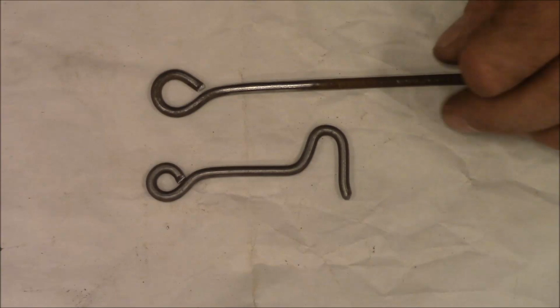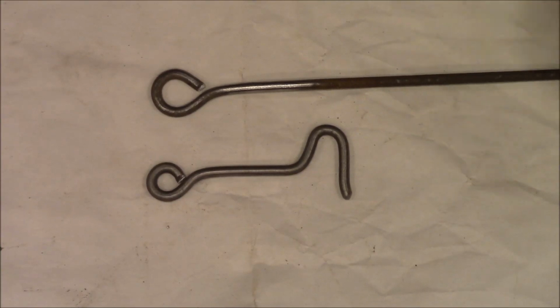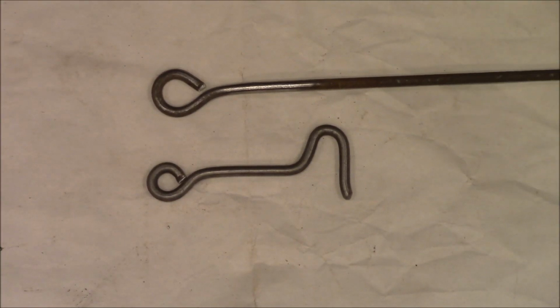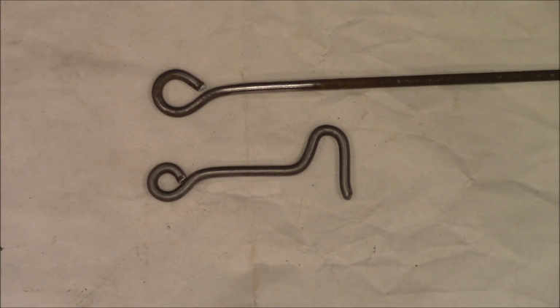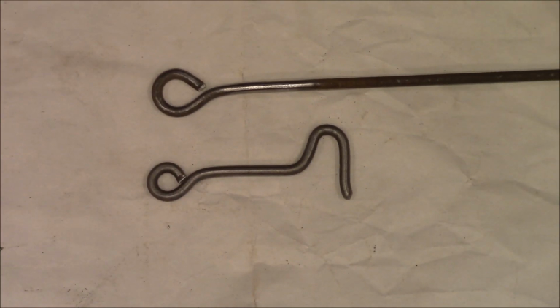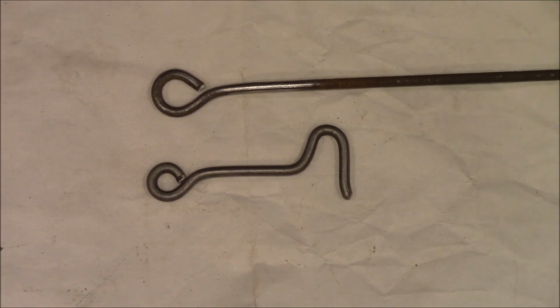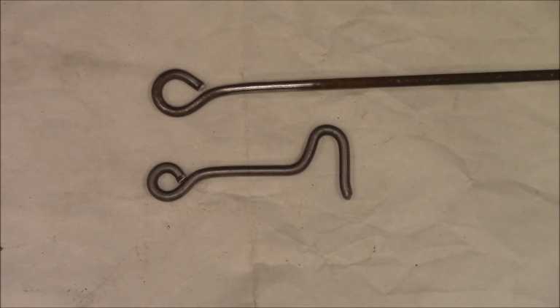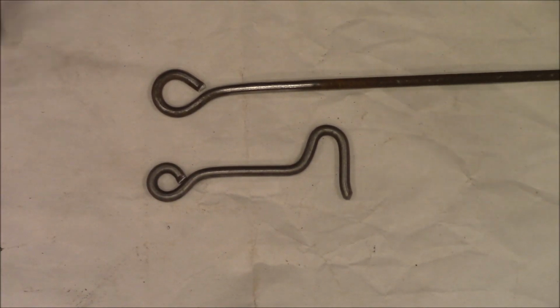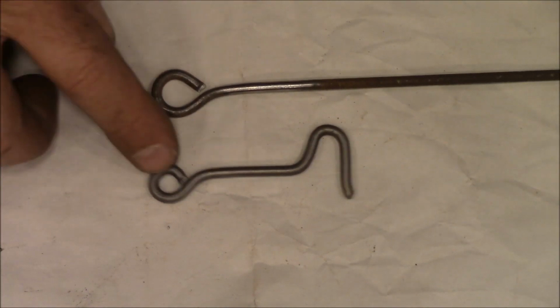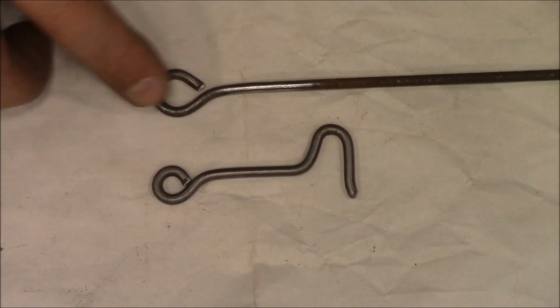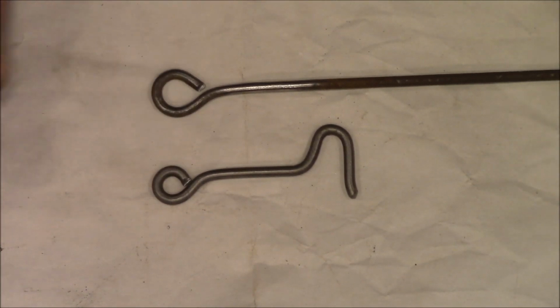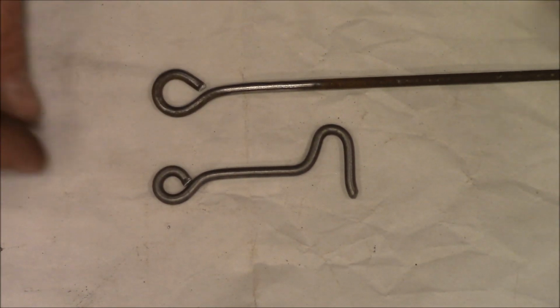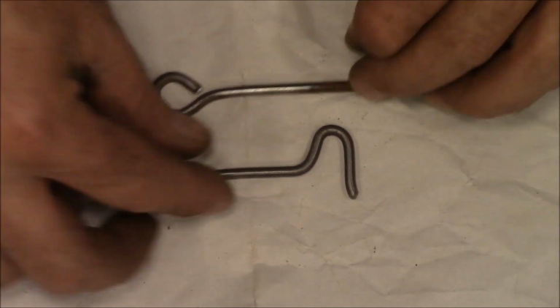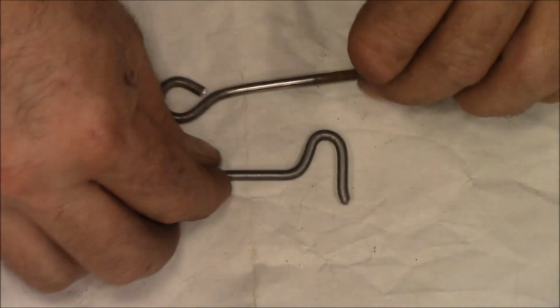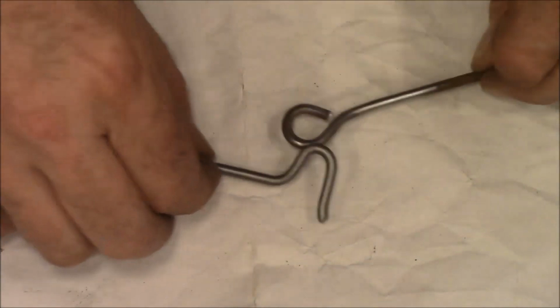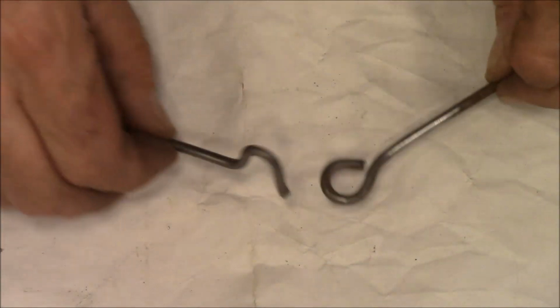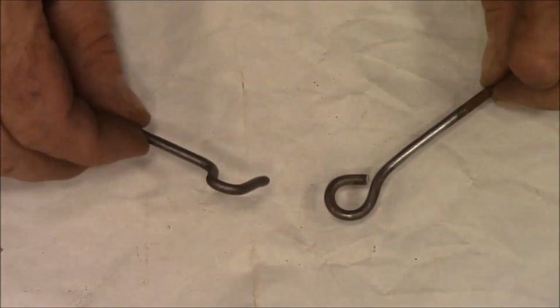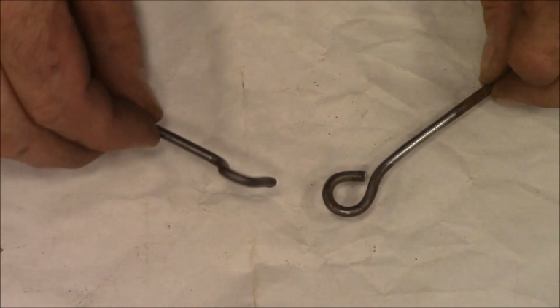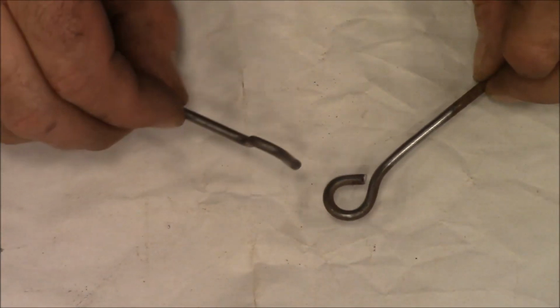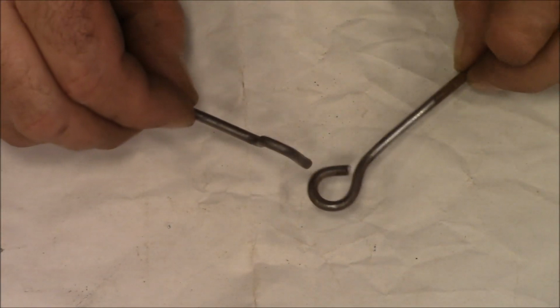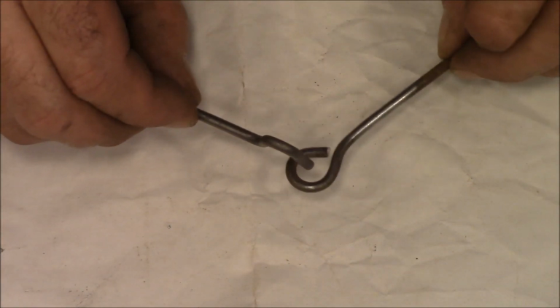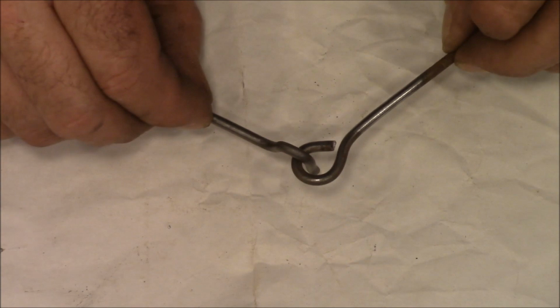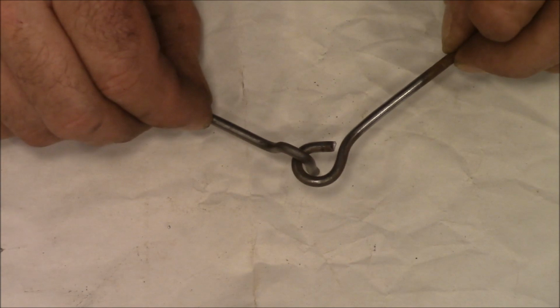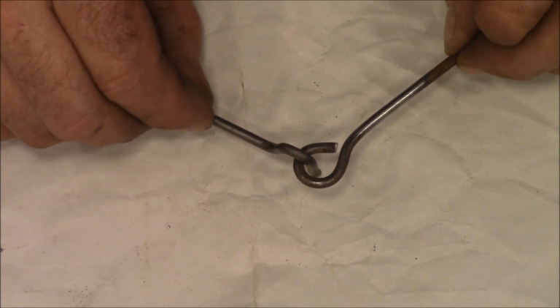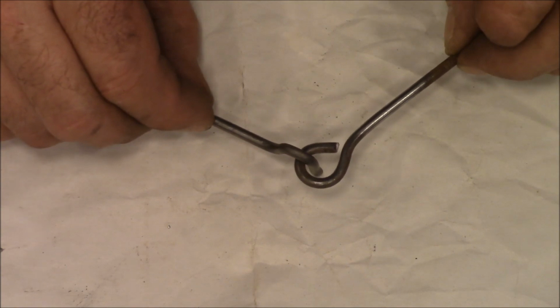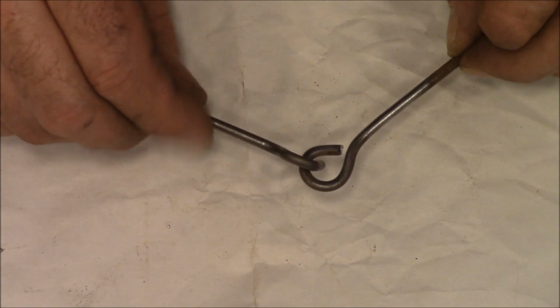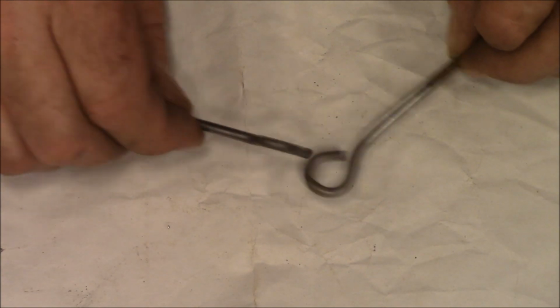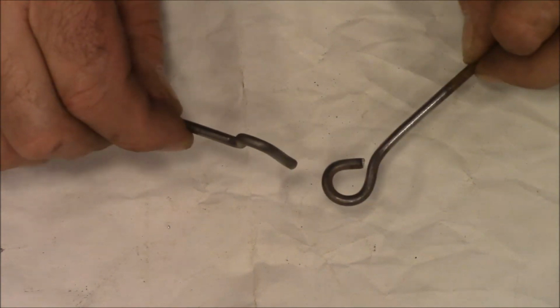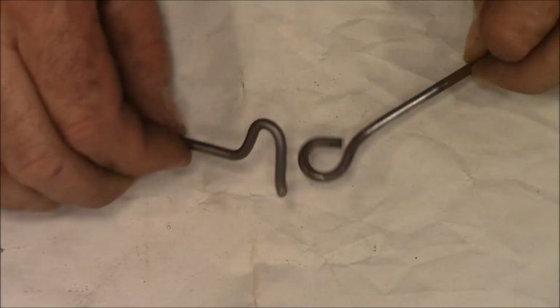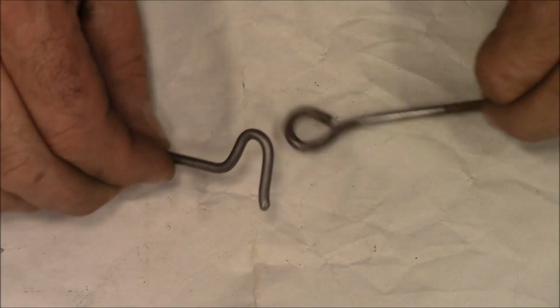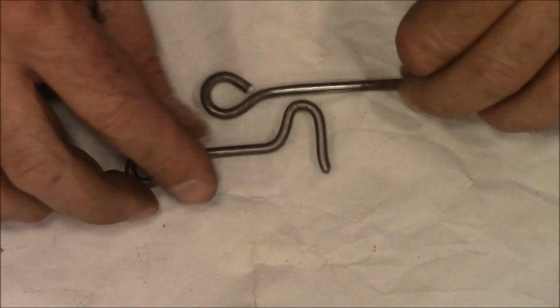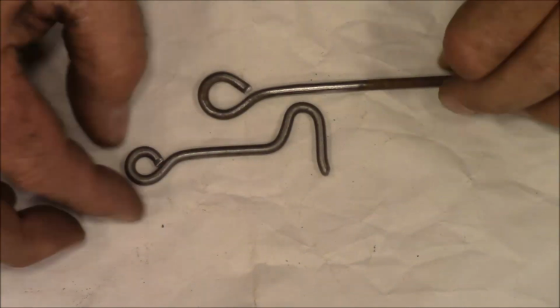Here's what we're going to make today. This is just a hook and an eye. You could use them together to latch a gate or something like that.